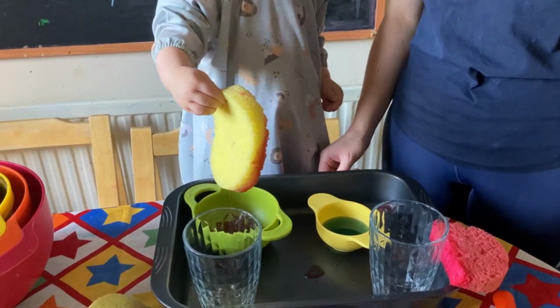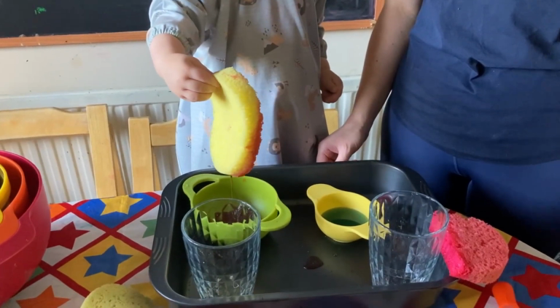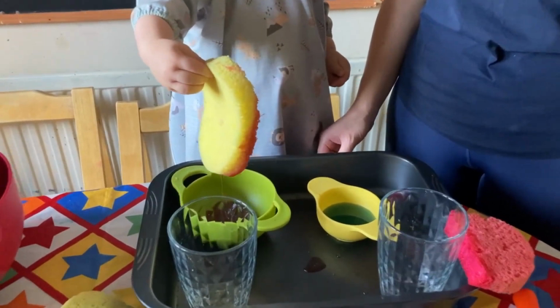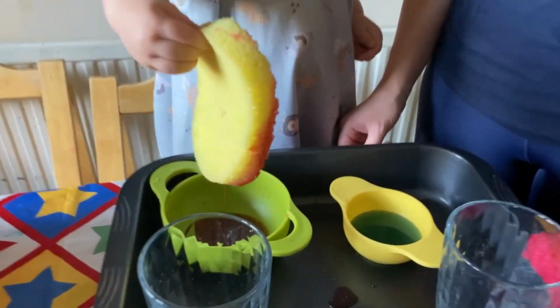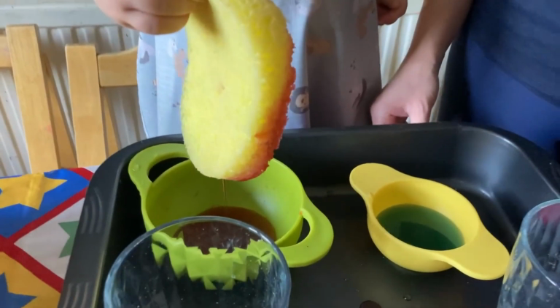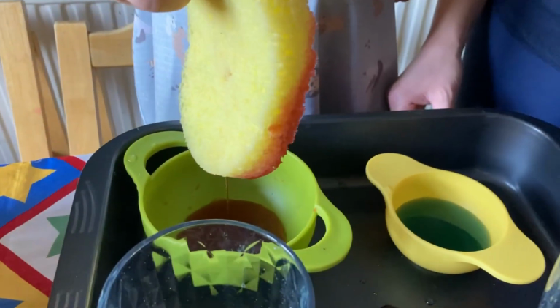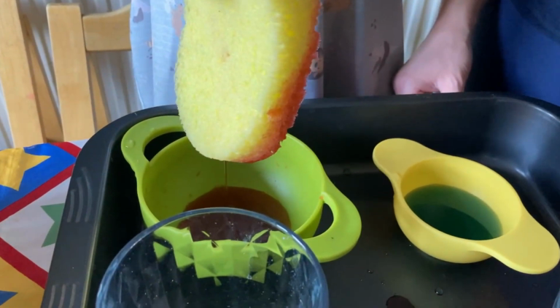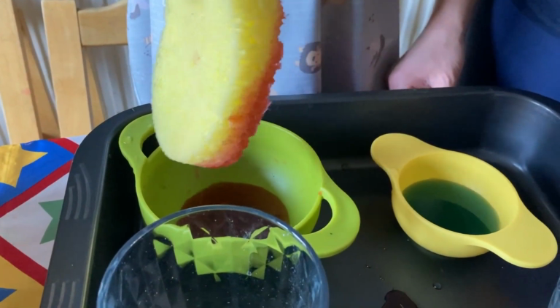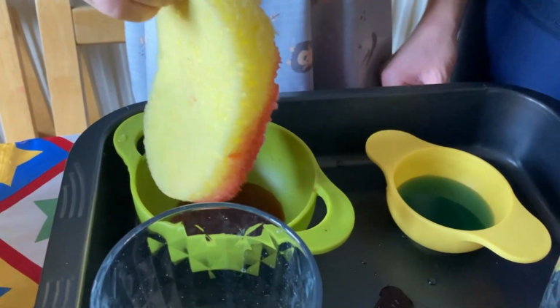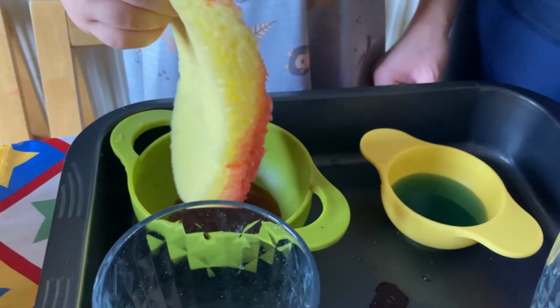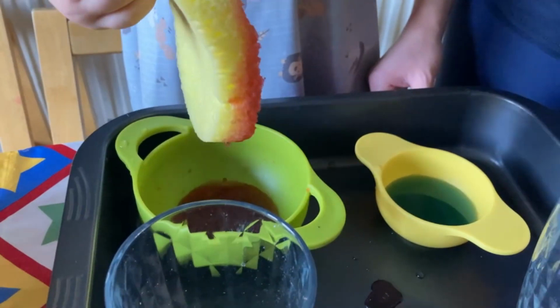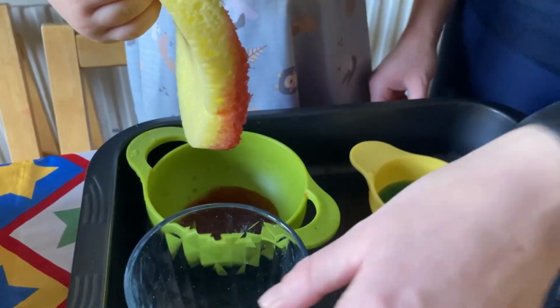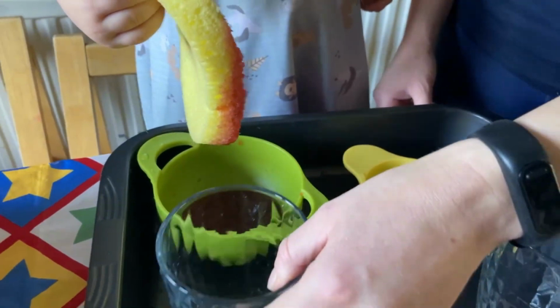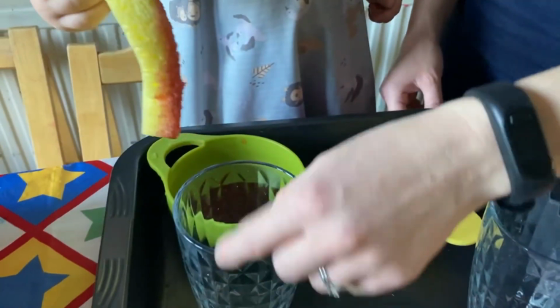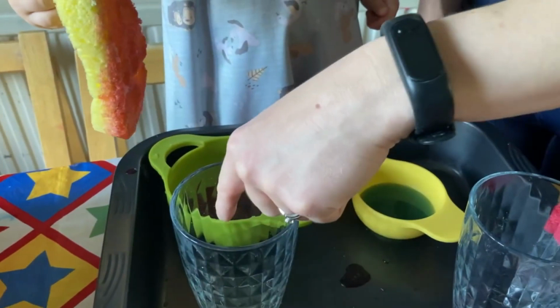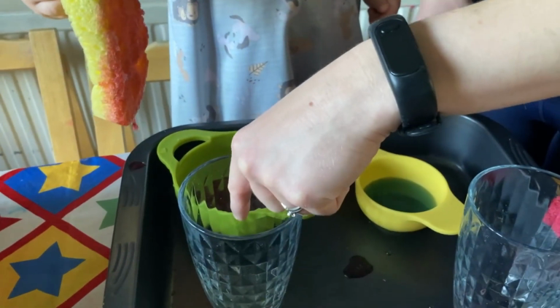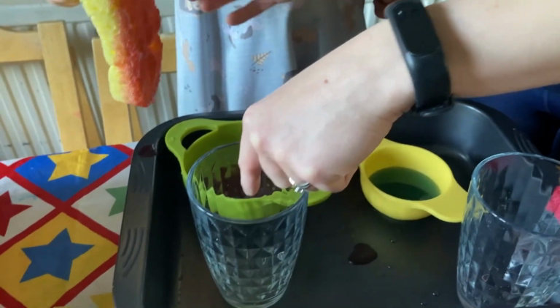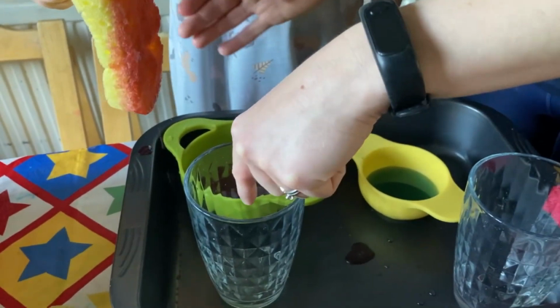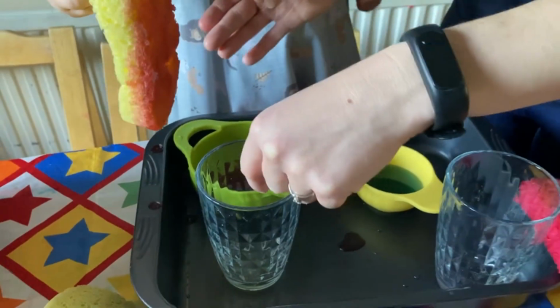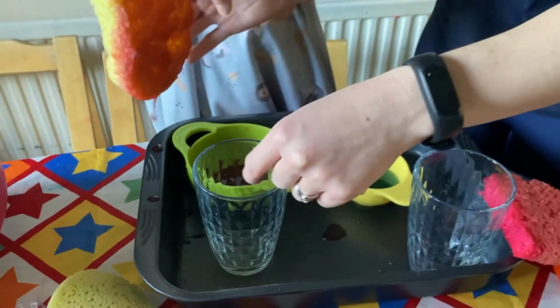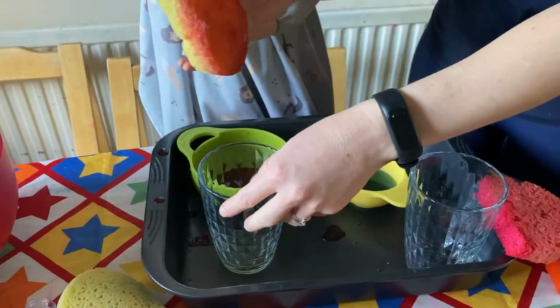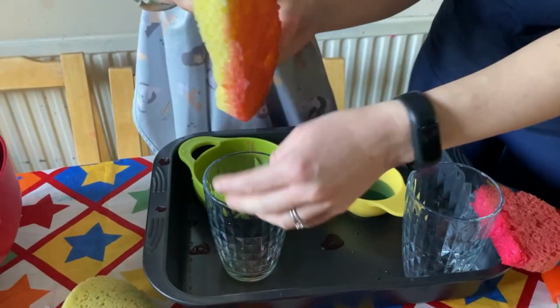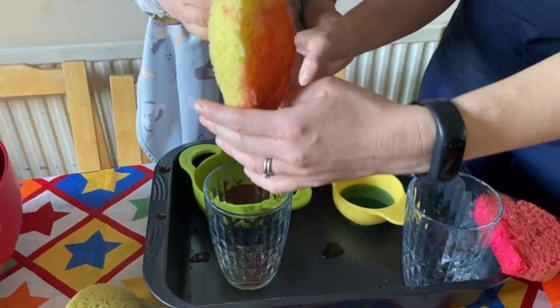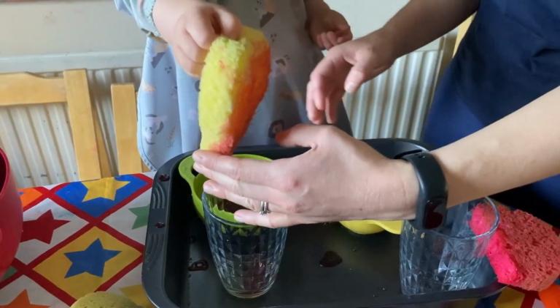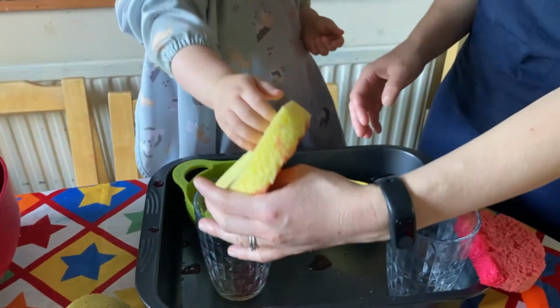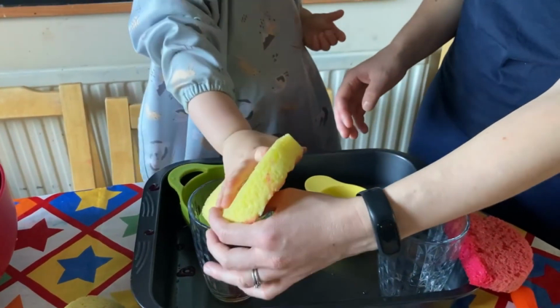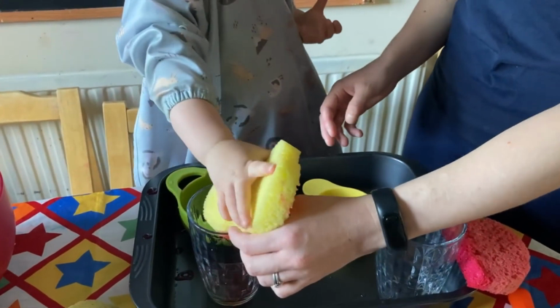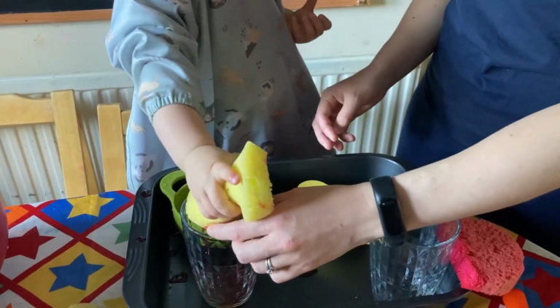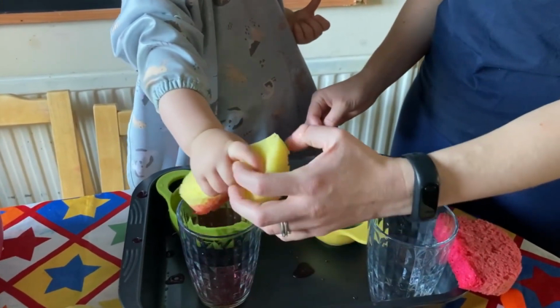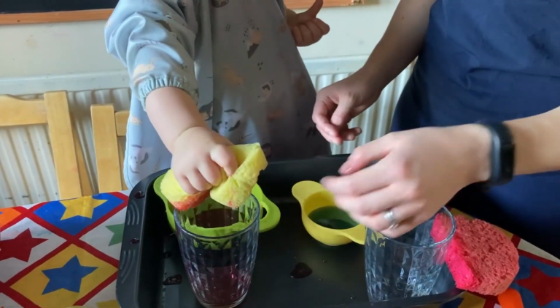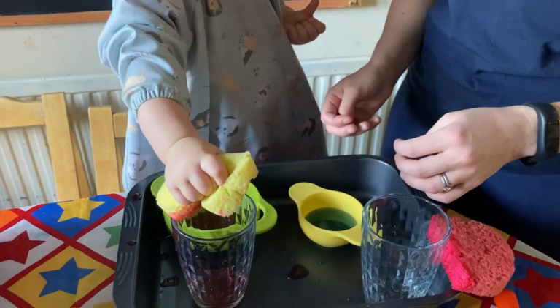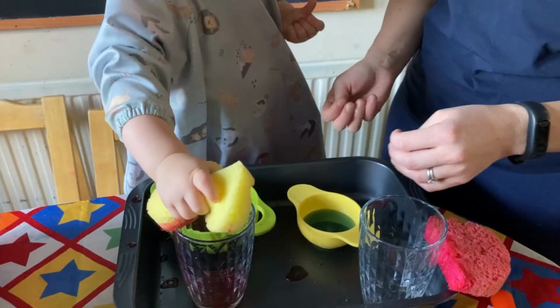Well done! And shall we try squeezing that sponge into that glass? Squeeze, do that squeeze! Oh, well done!